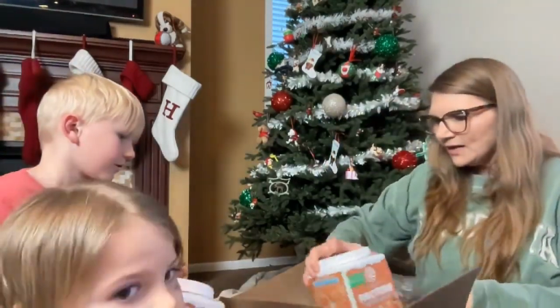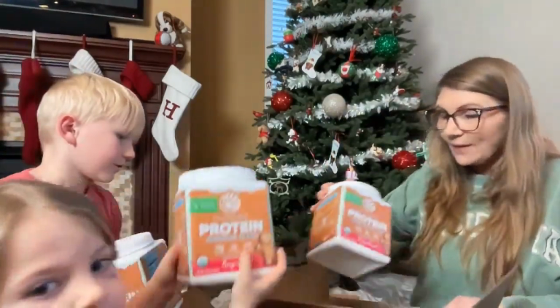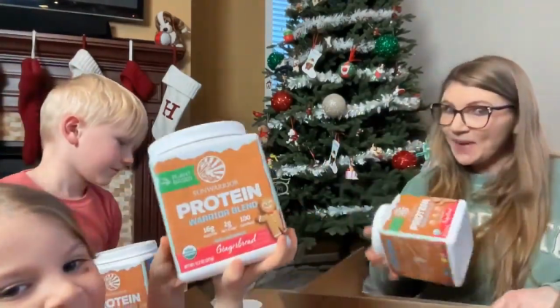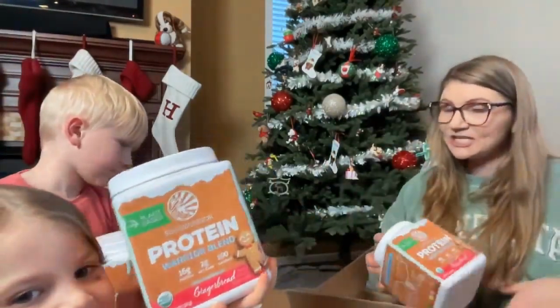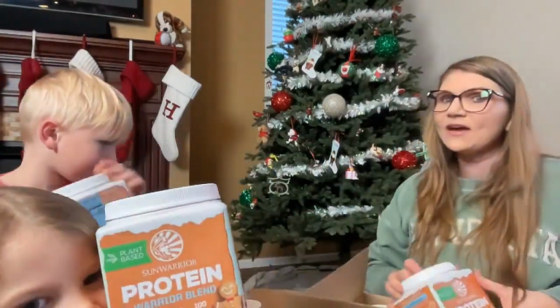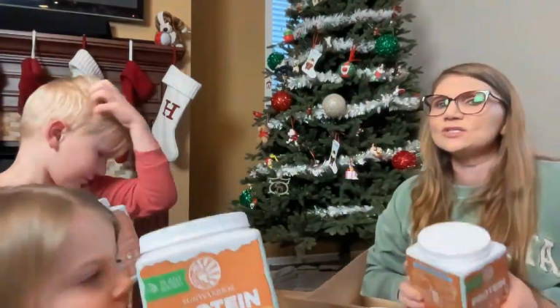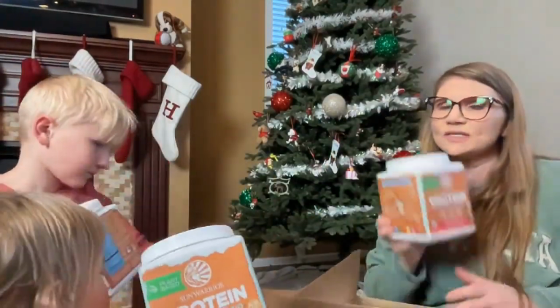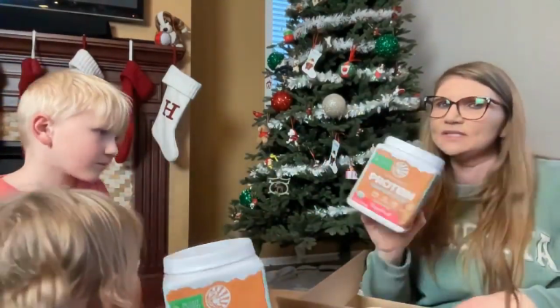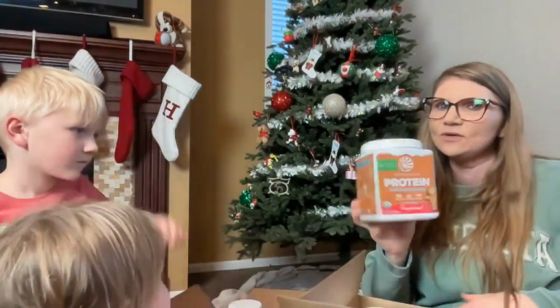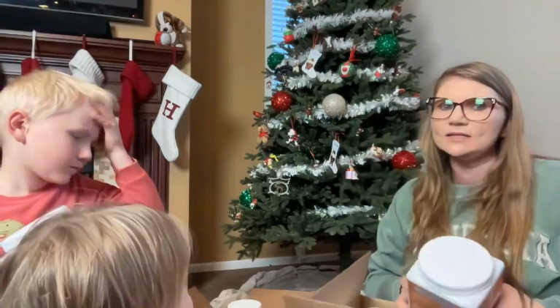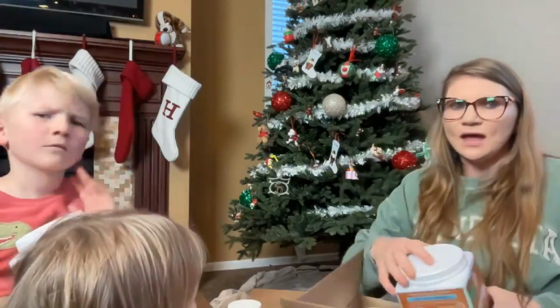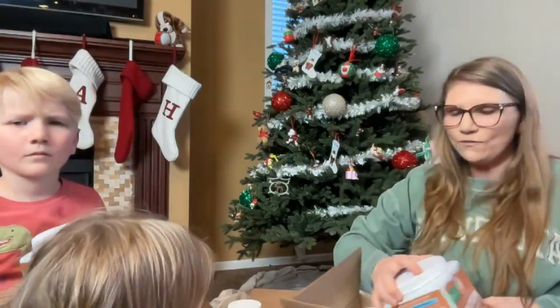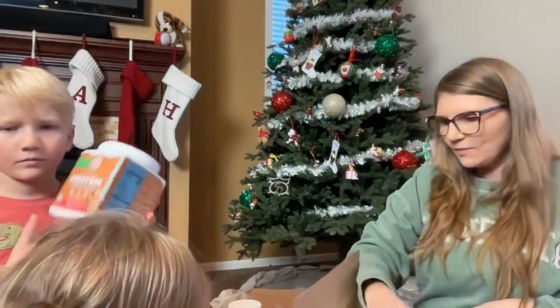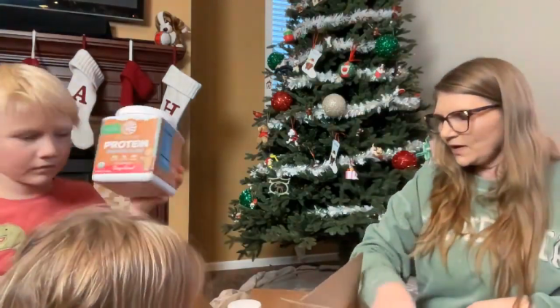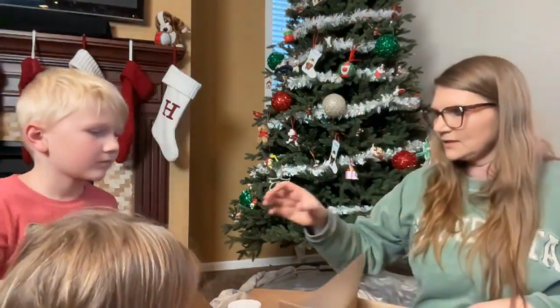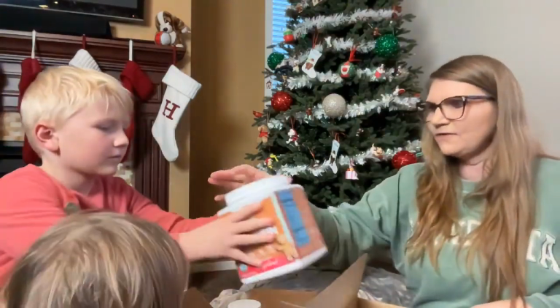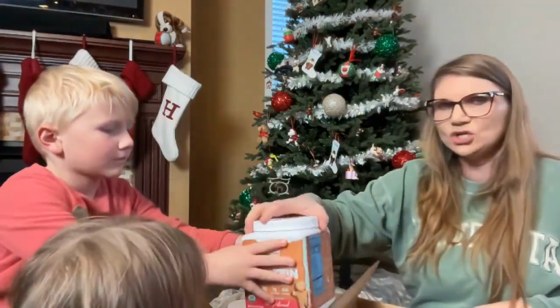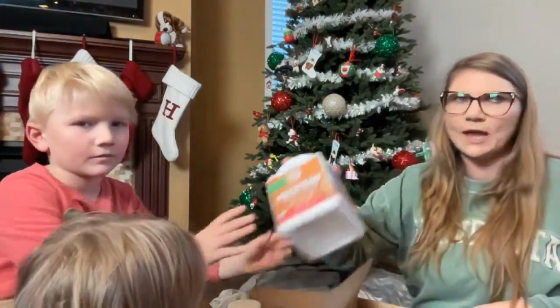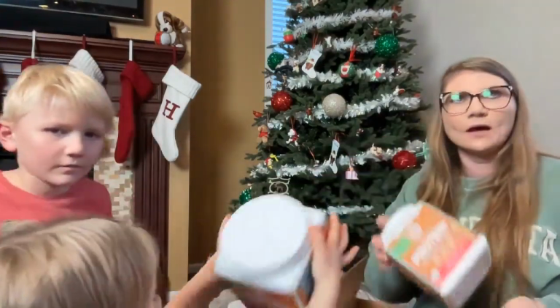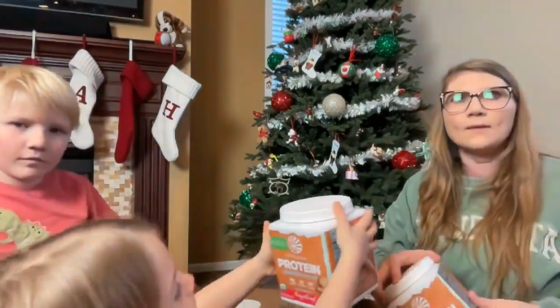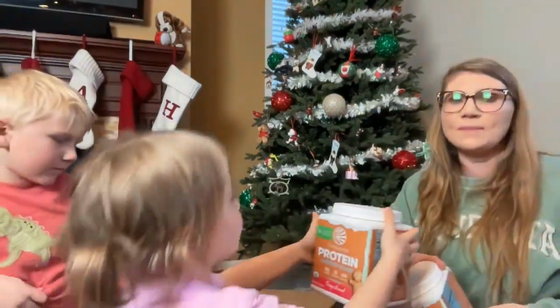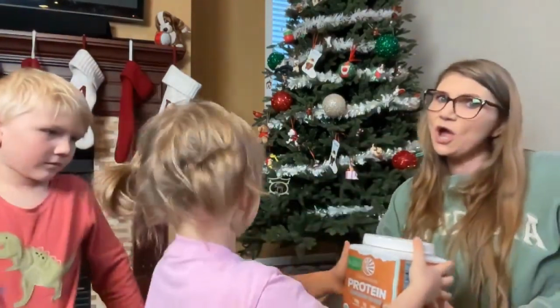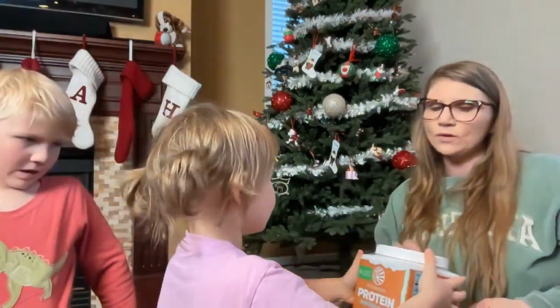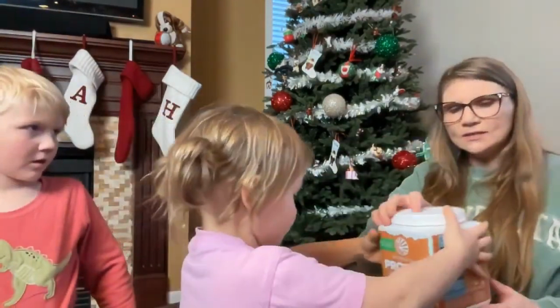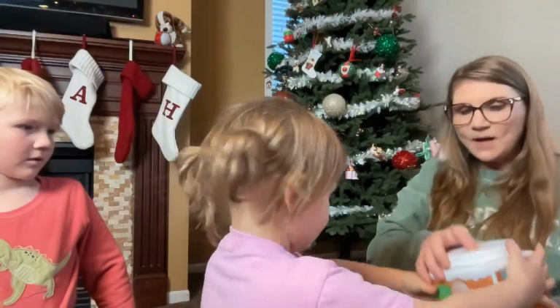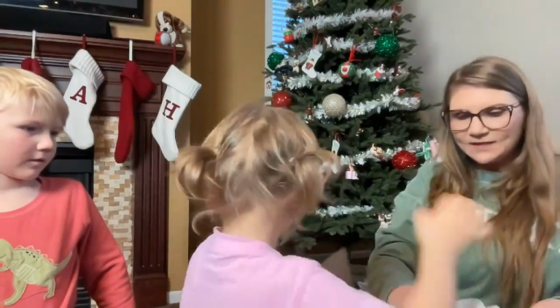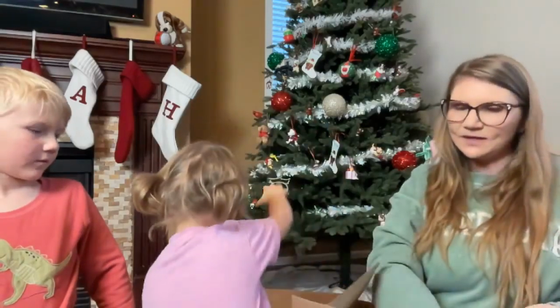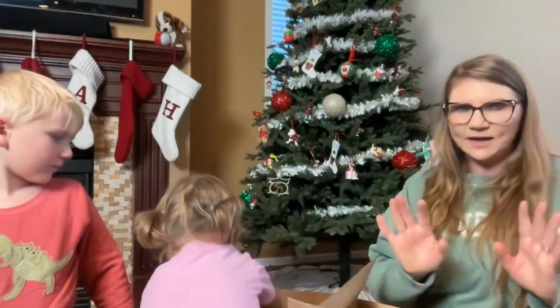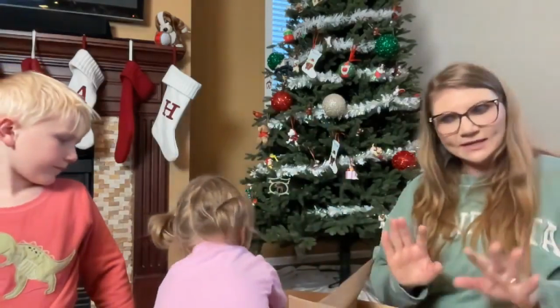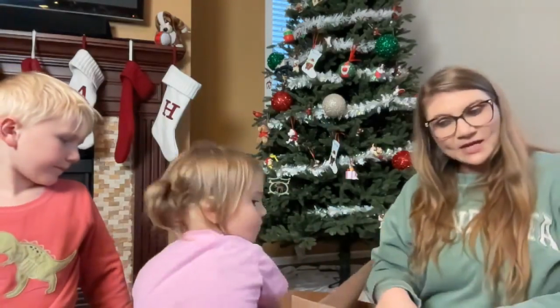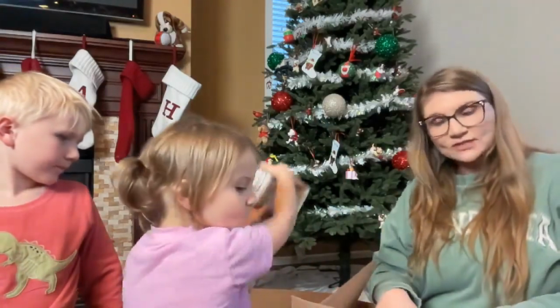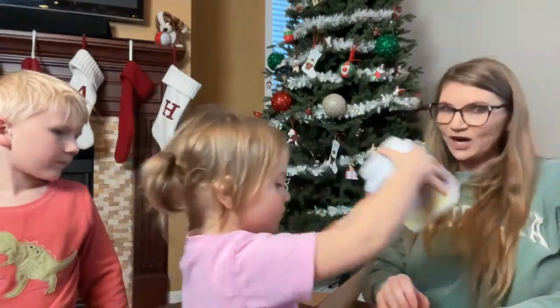I bought a bunch because I thought I'm going to do some experimenting for you guys and hopefully come up with some fun new recipes — like maybe a scone, some muffins, something like that. So I needed some extra so I could try it.